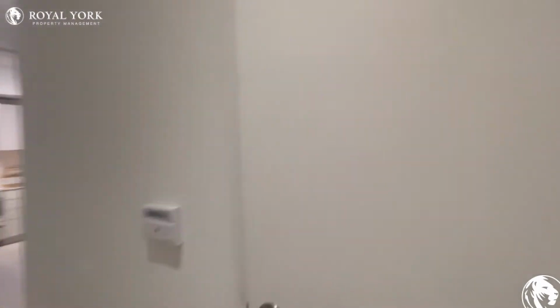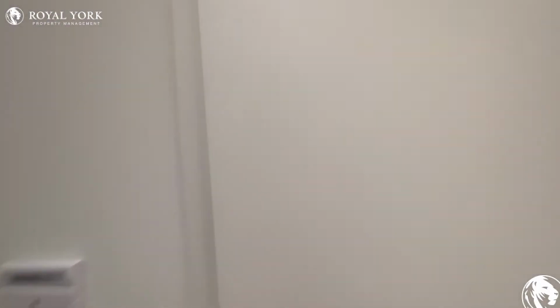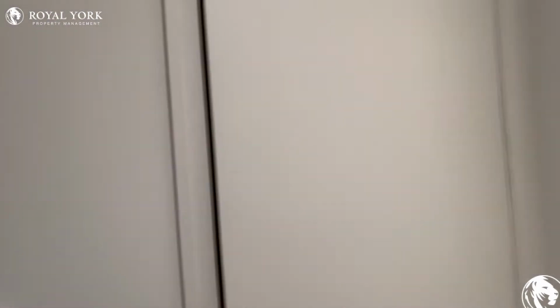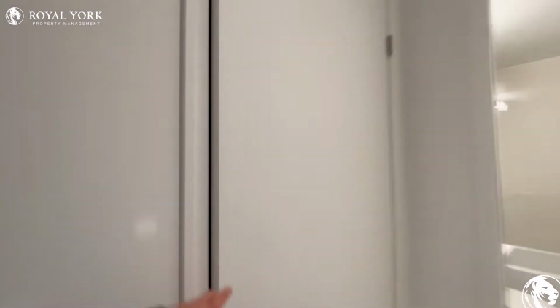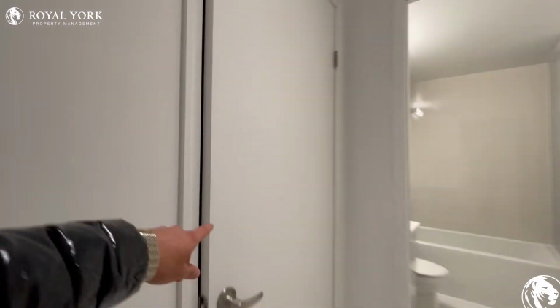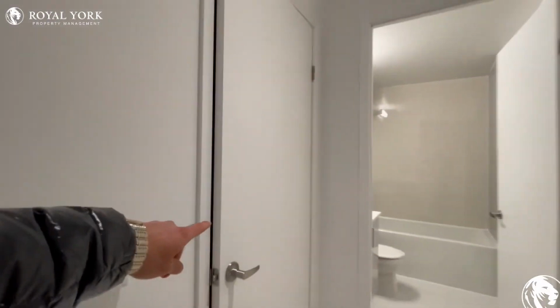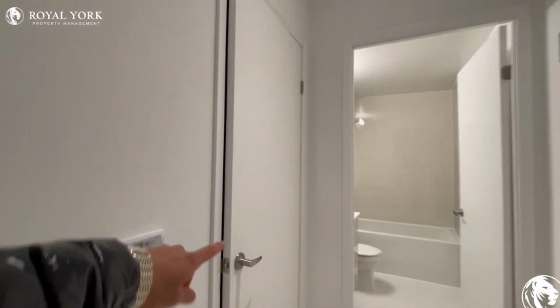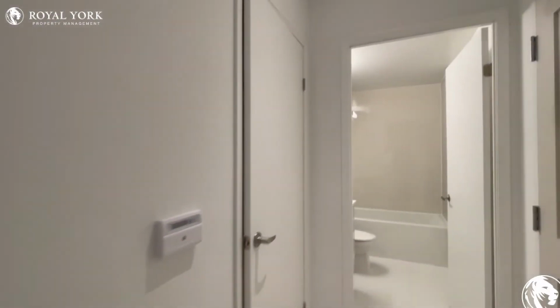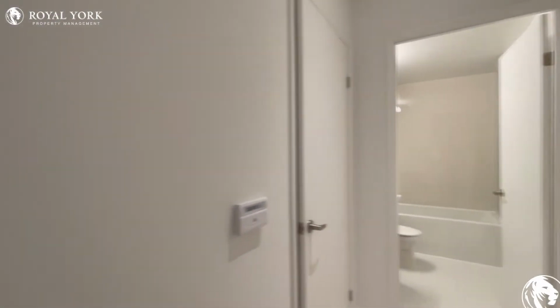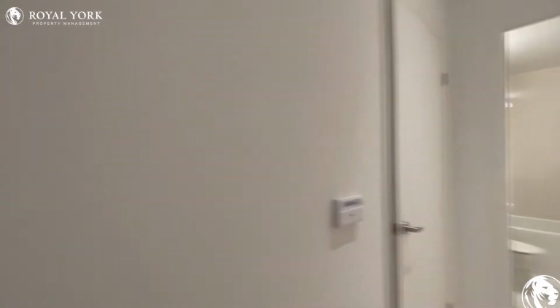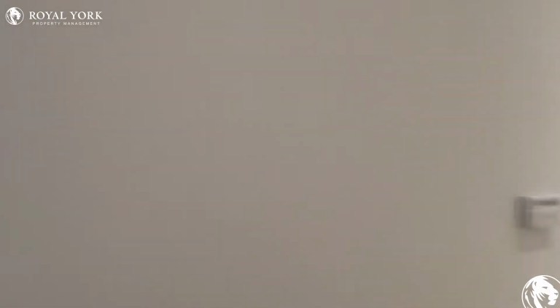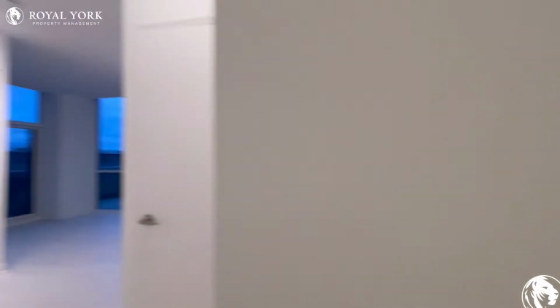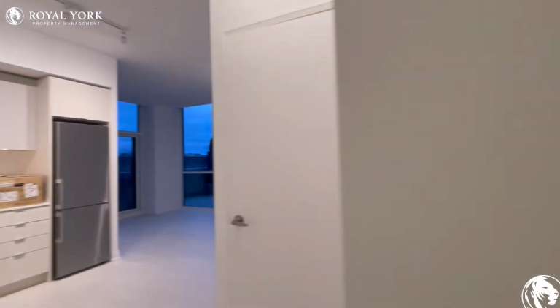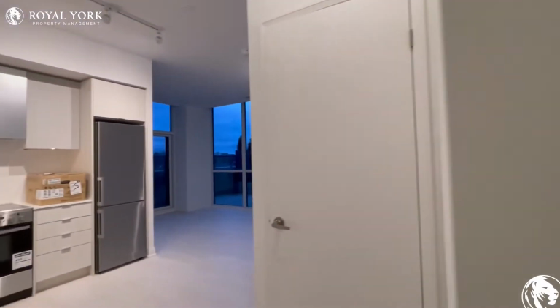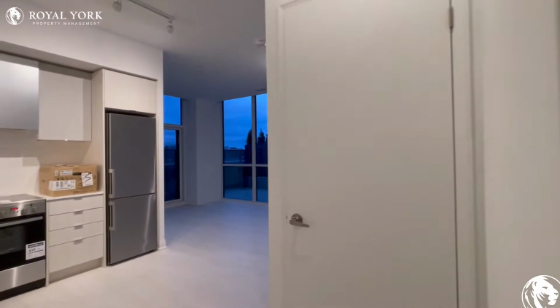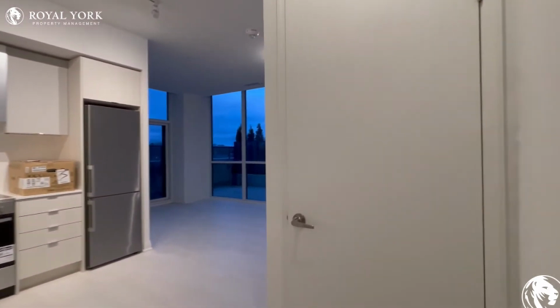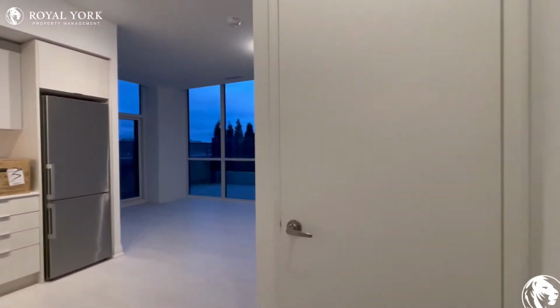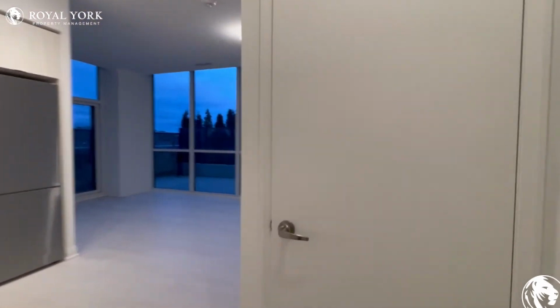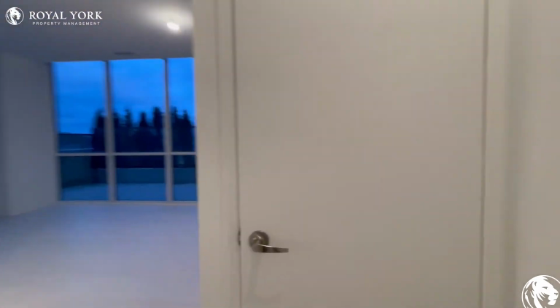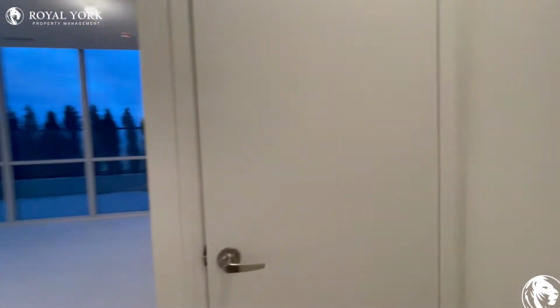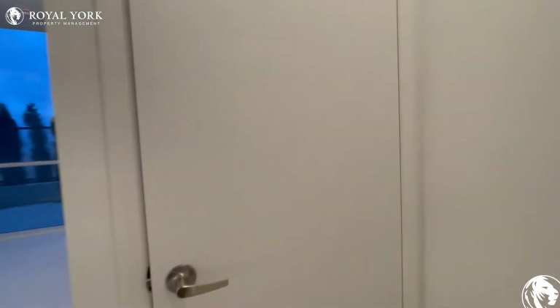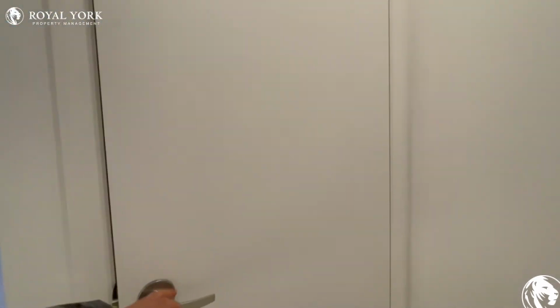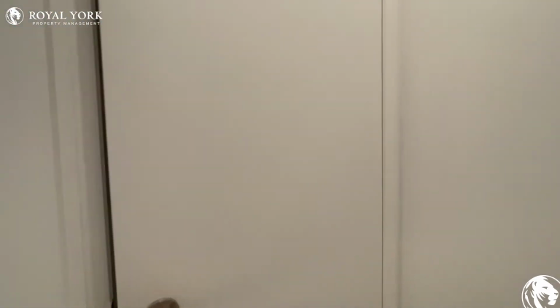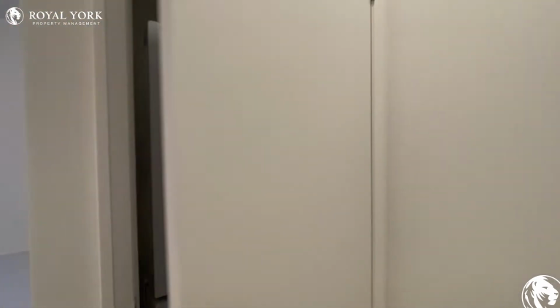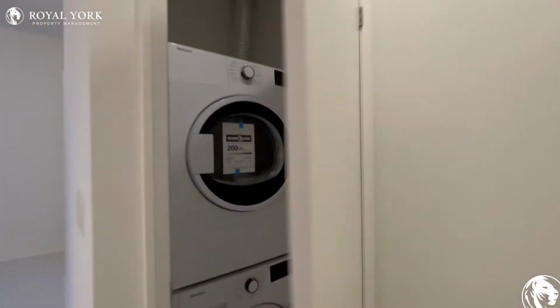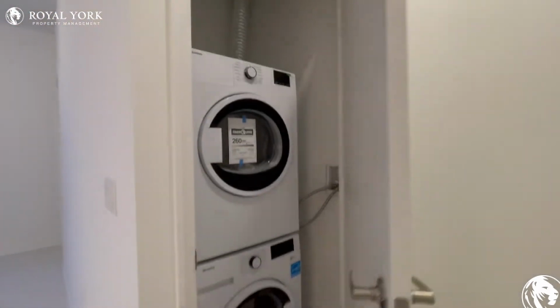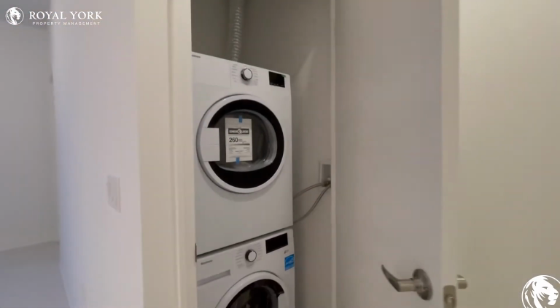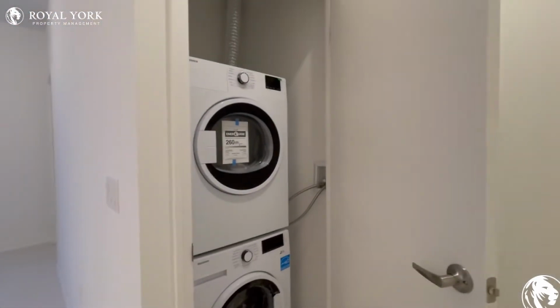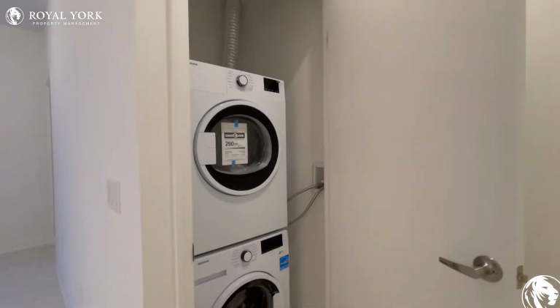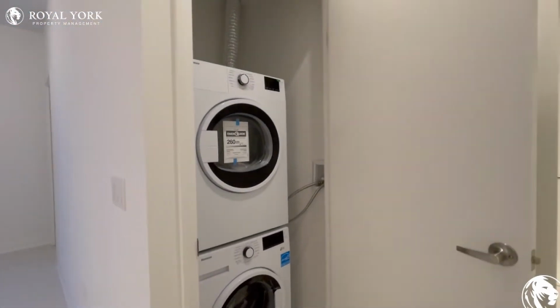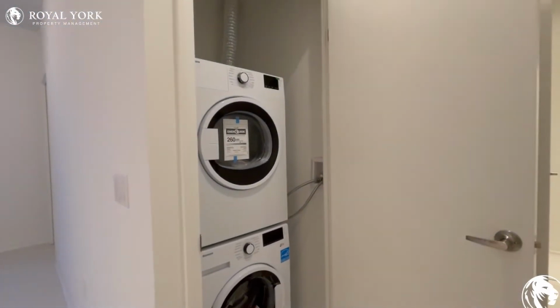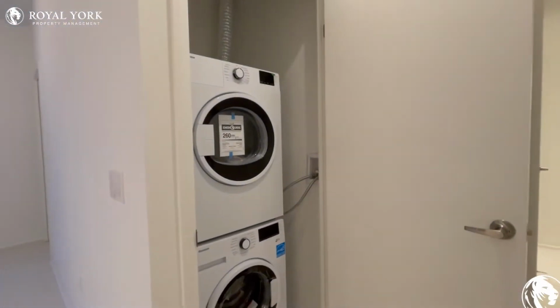On to my left, you have your closet space as you come in. And moving along in the unit, you have here tucked away in the corner the ensuite laundry space.